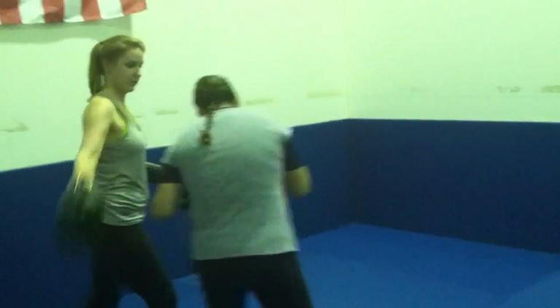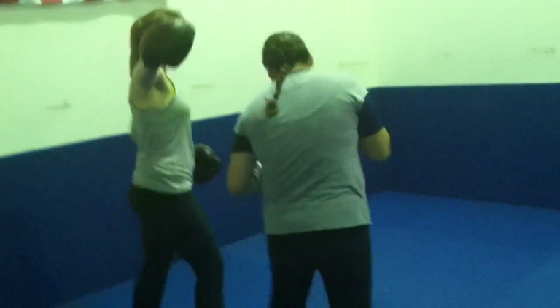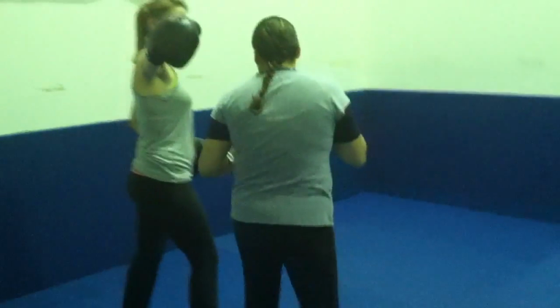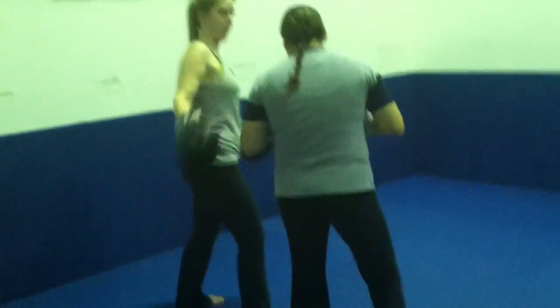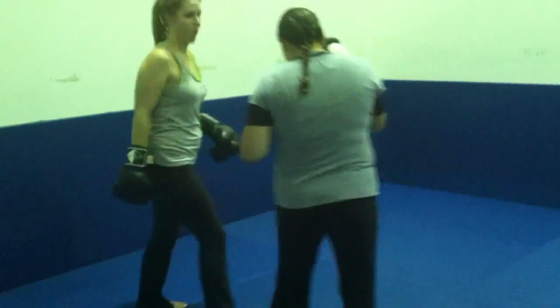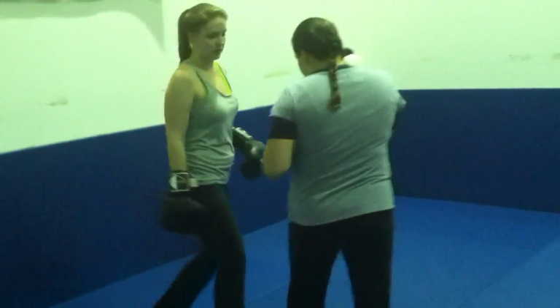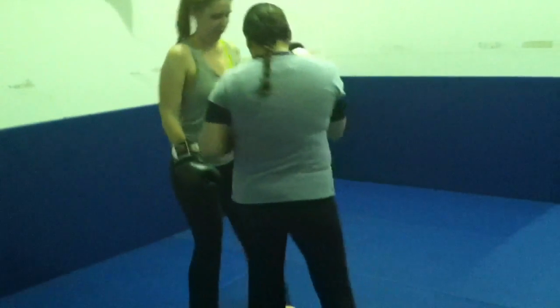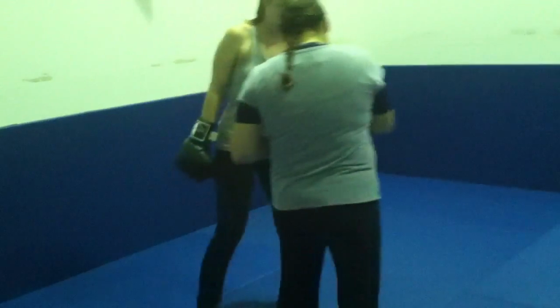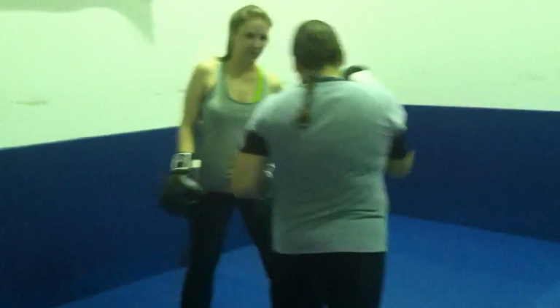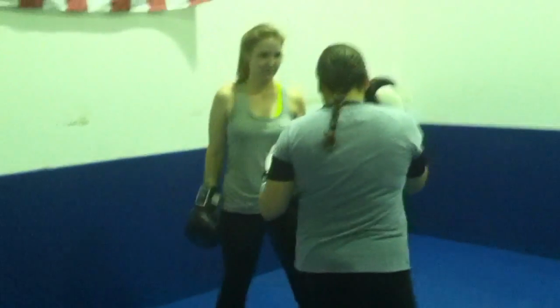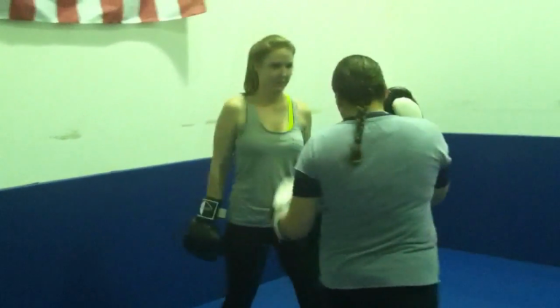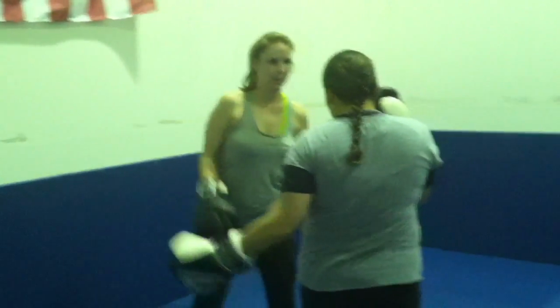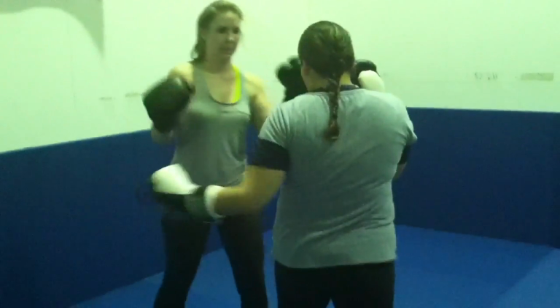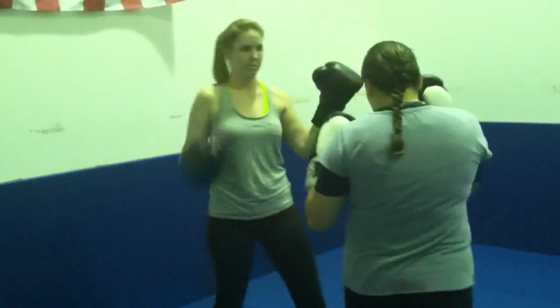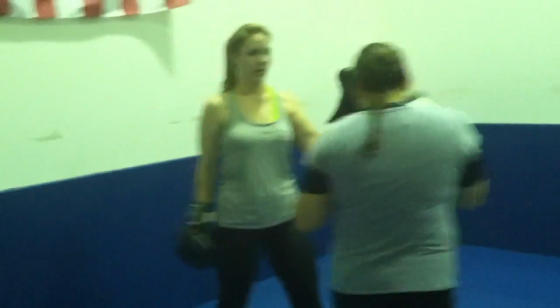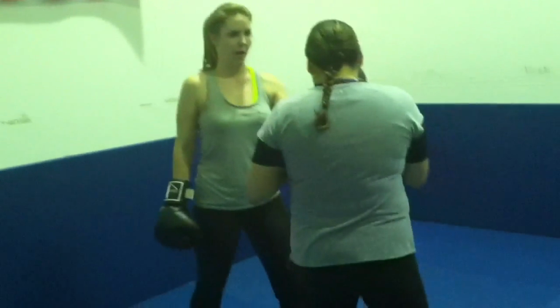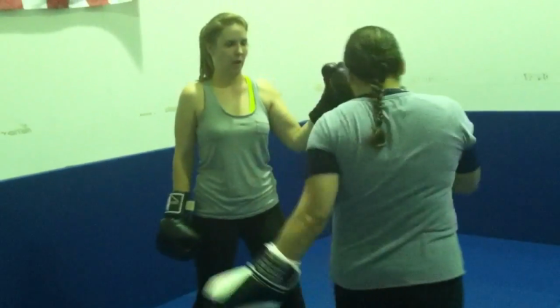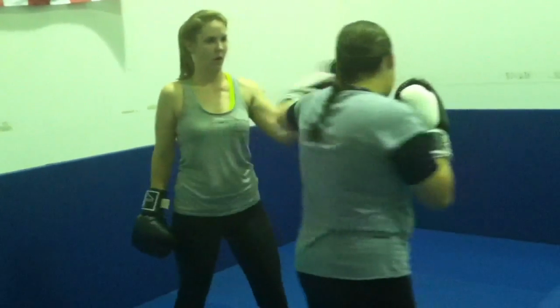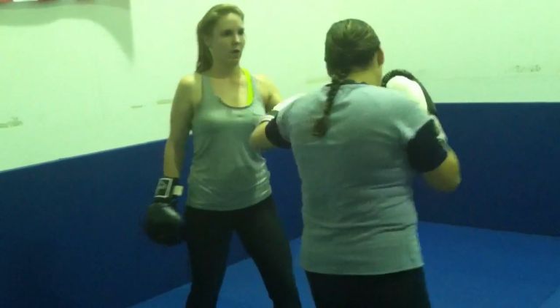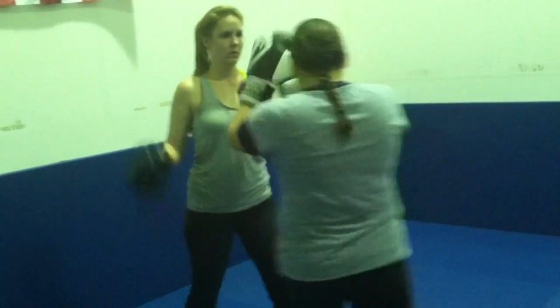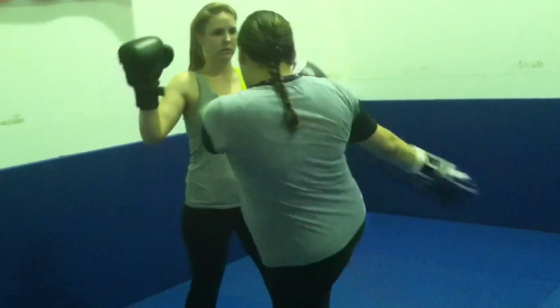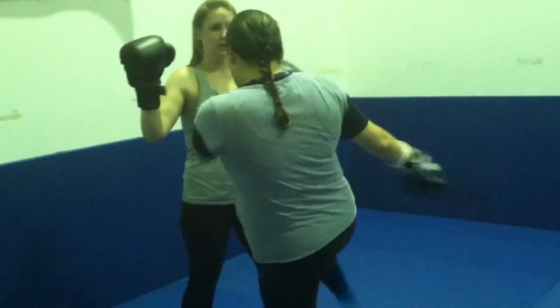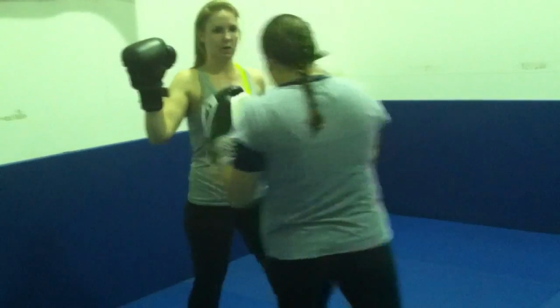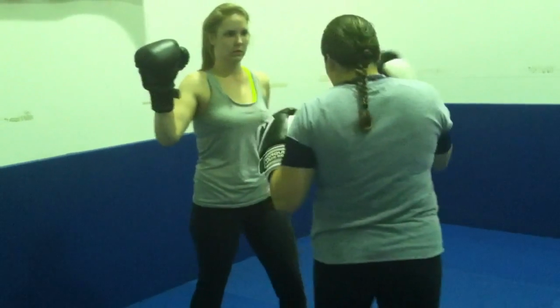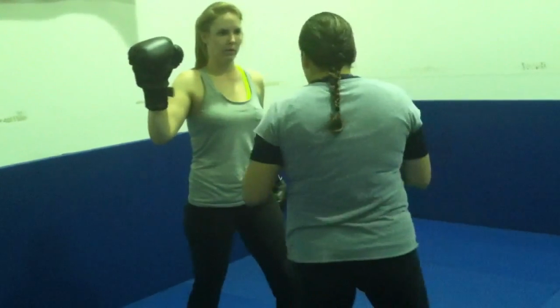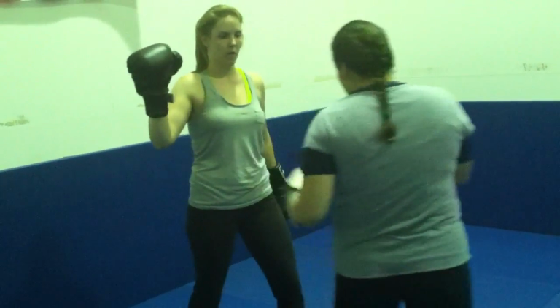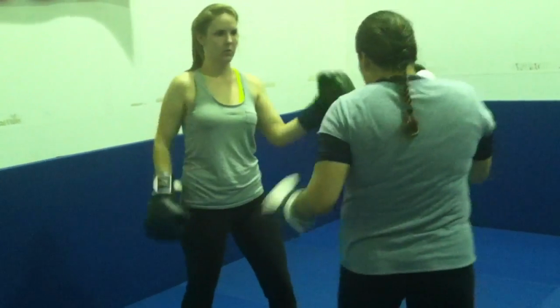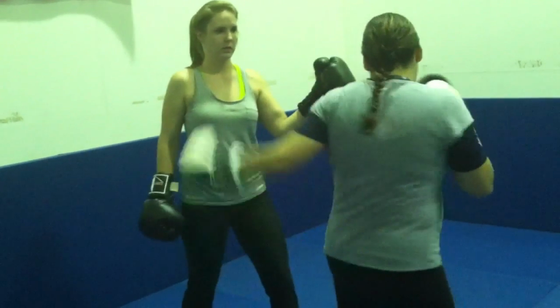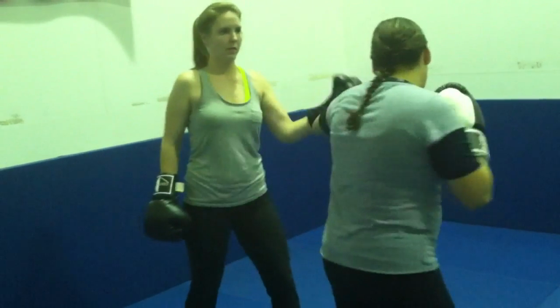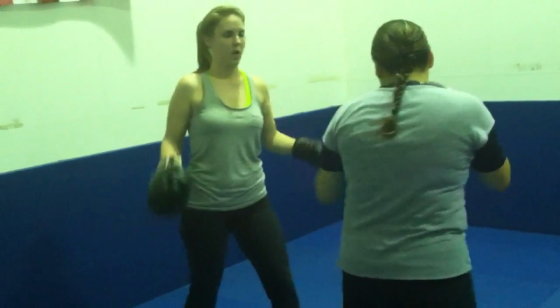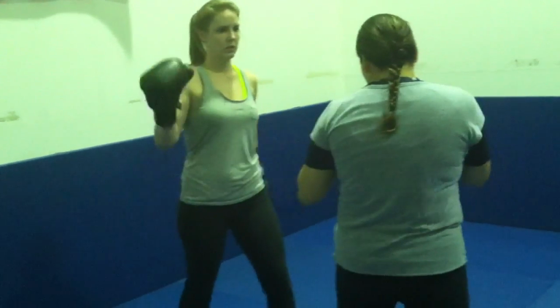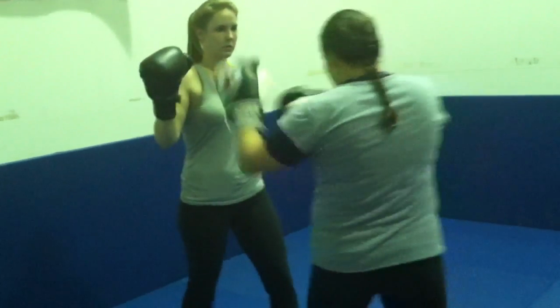Rear kick. Maggie, start from righty. Left hook. Right leg kick. All the way back. Jab cross. Kick.